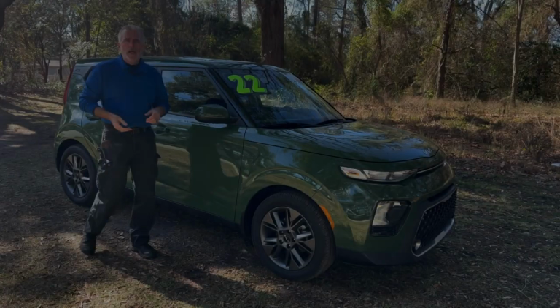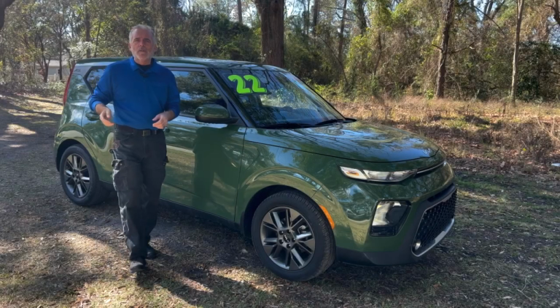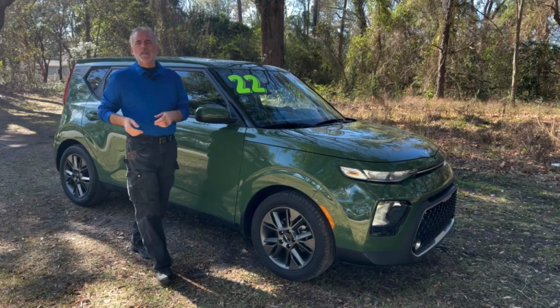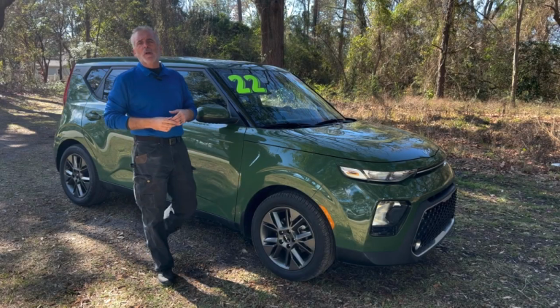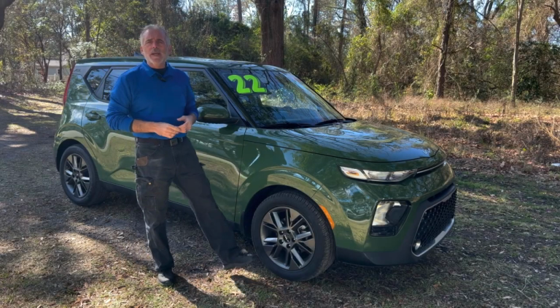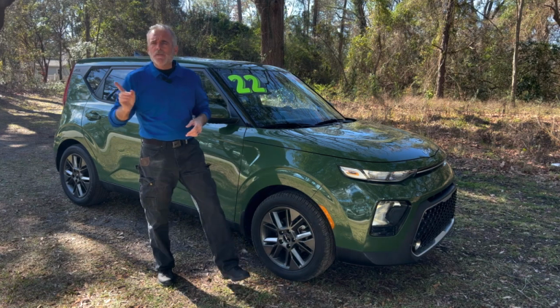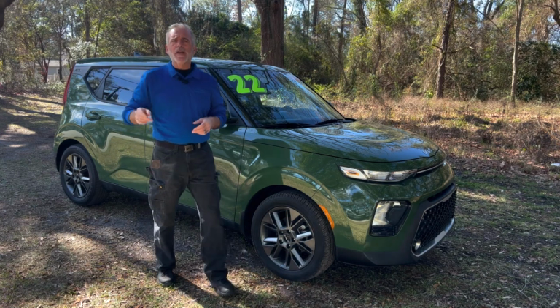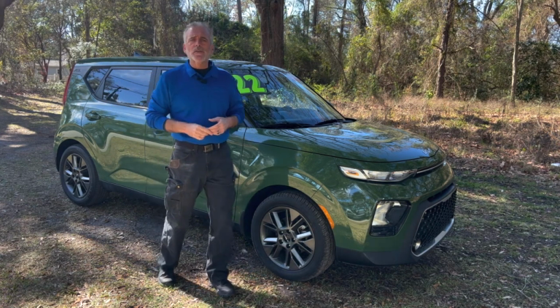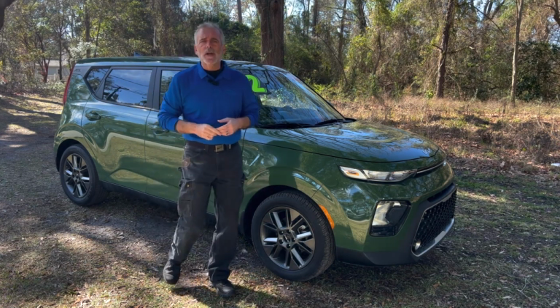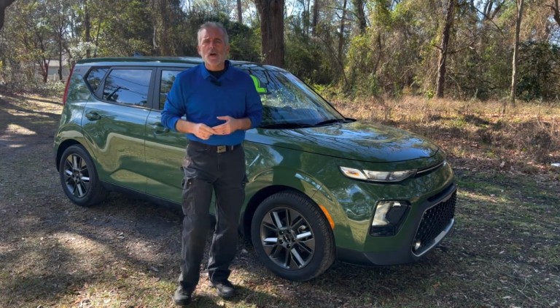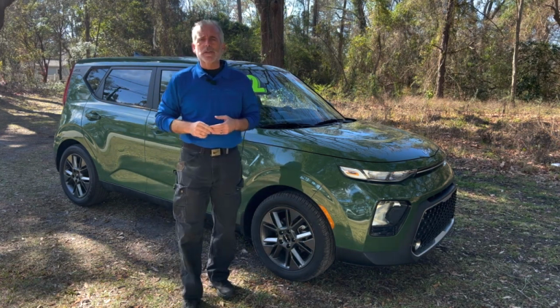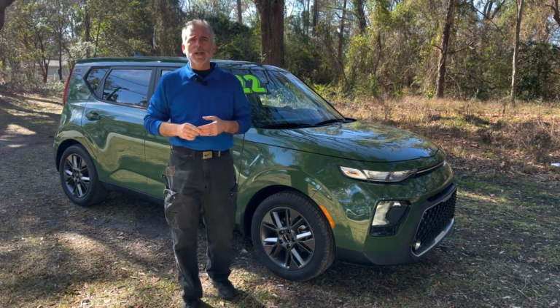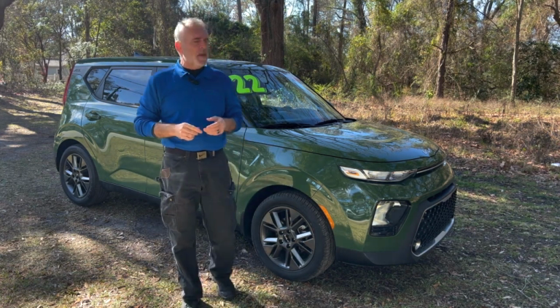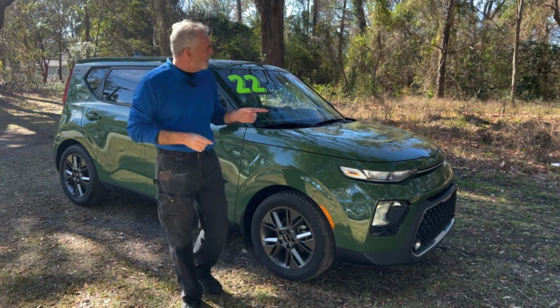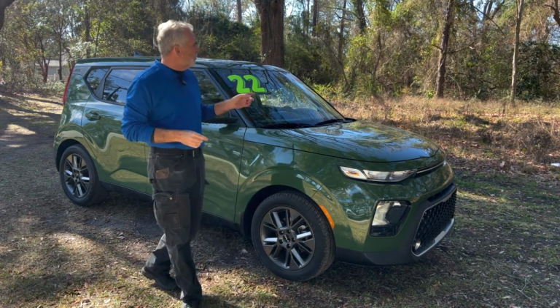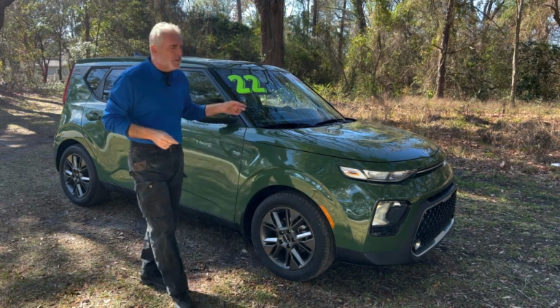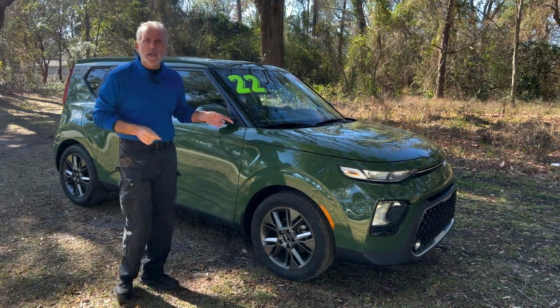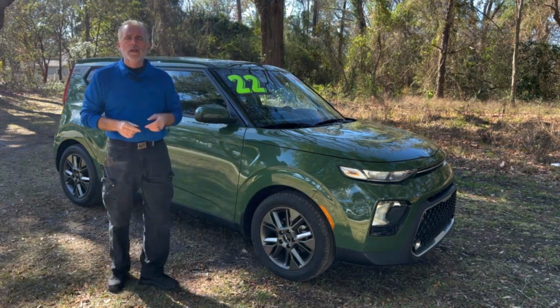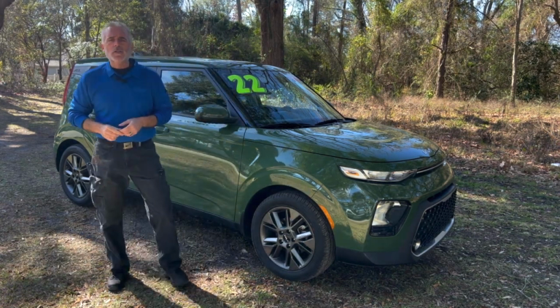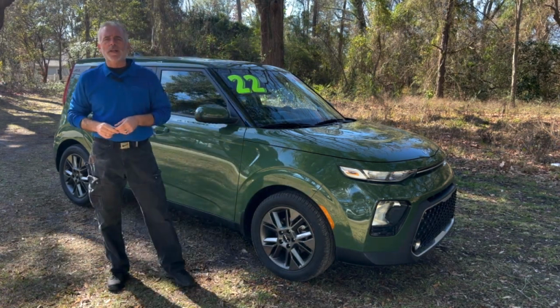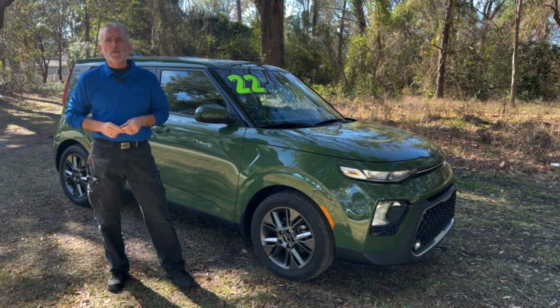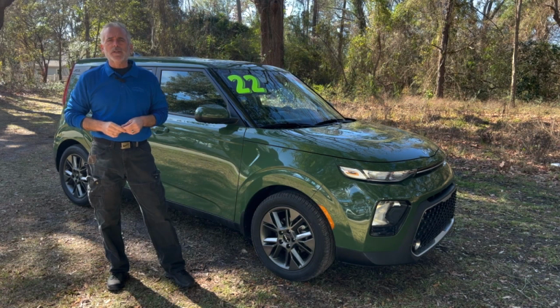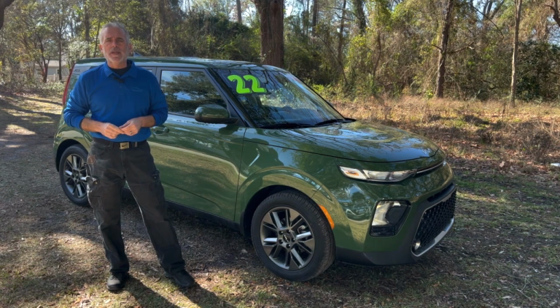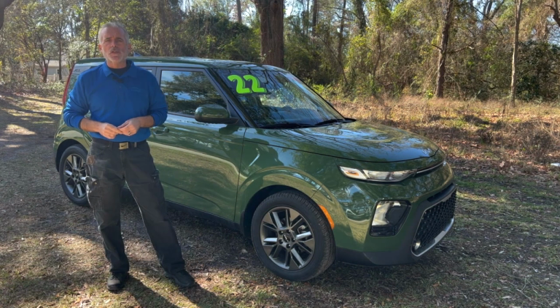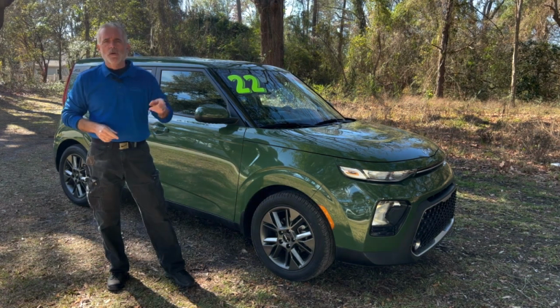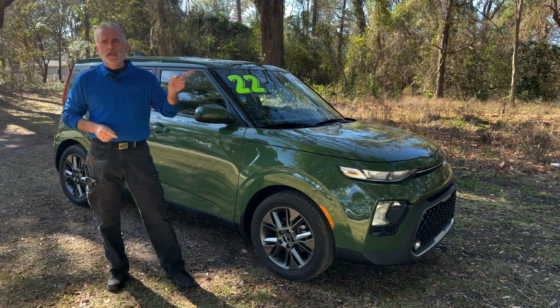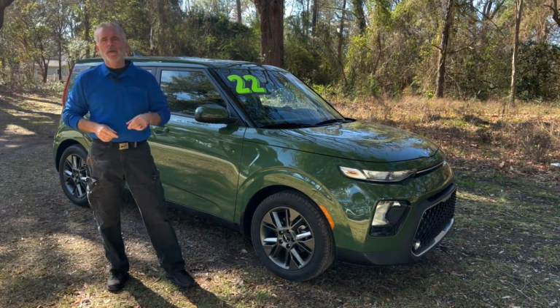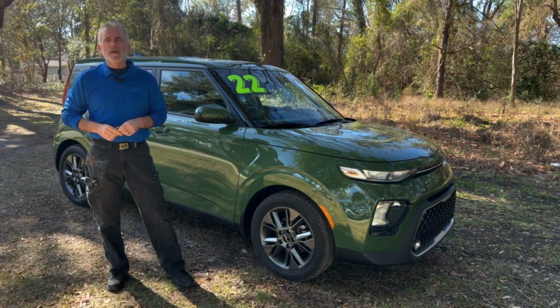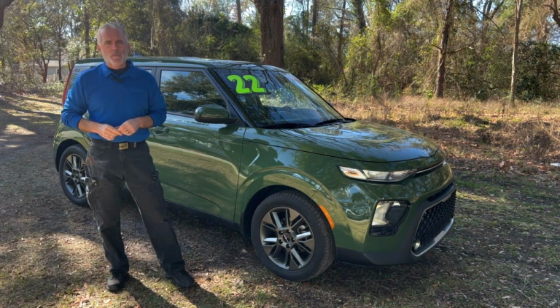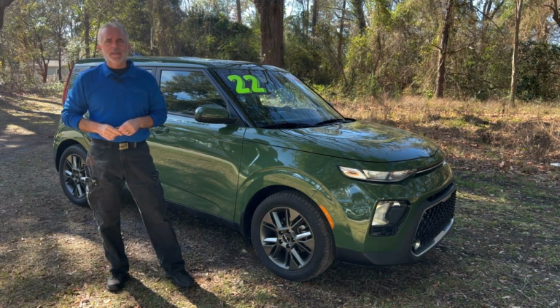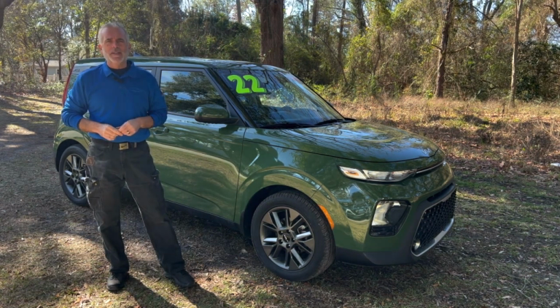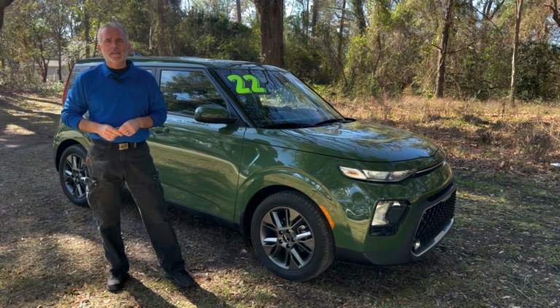Hey everybody, it's Walt Kinney here for Kia Country of Charleston. I'm here with their pick of the week, a 2022 Kia Soul. Give me a minute, we're about to get into this.